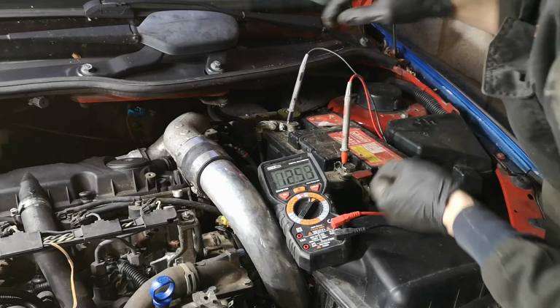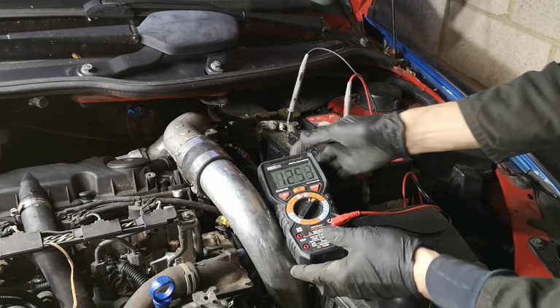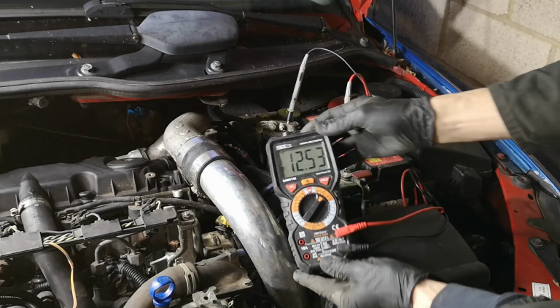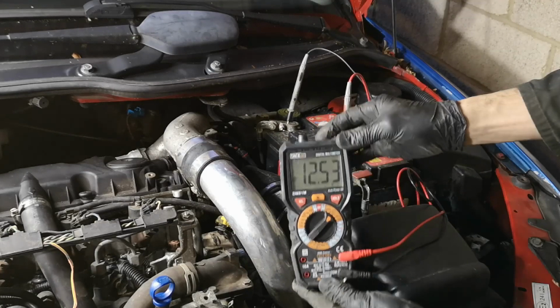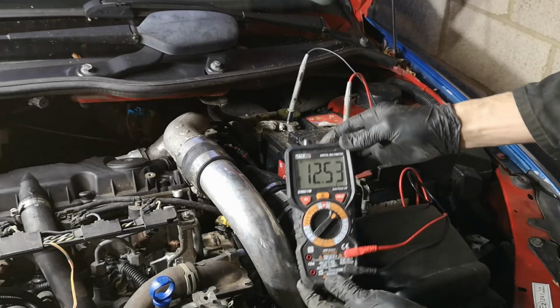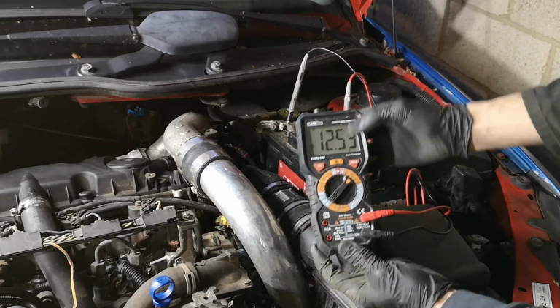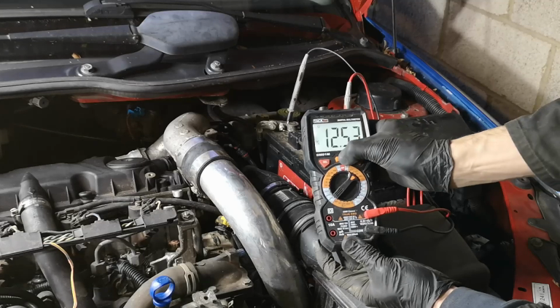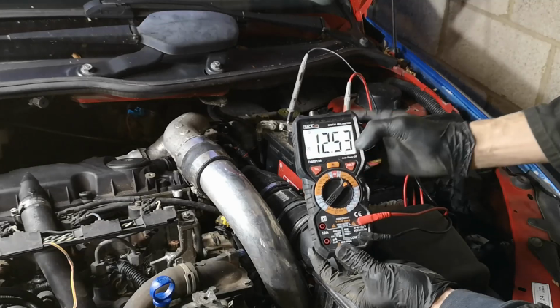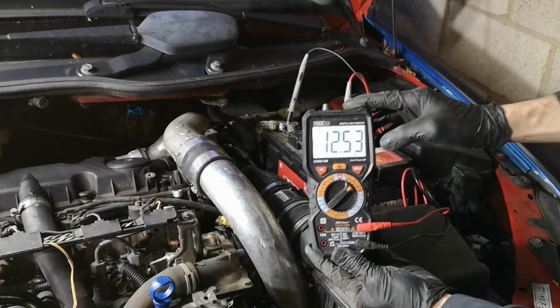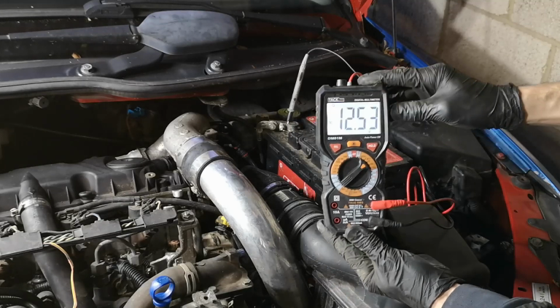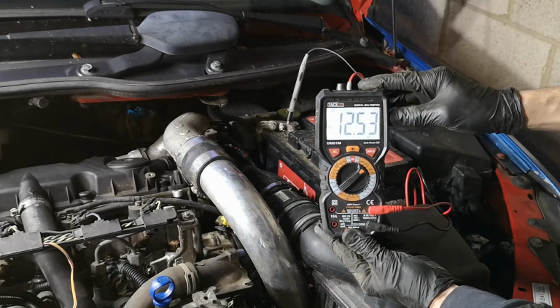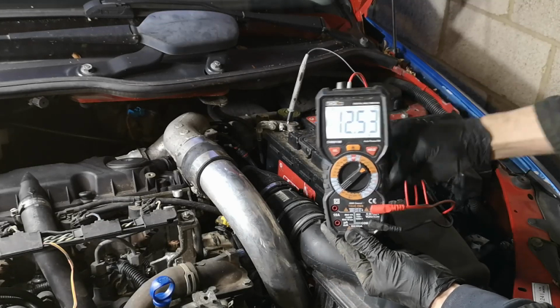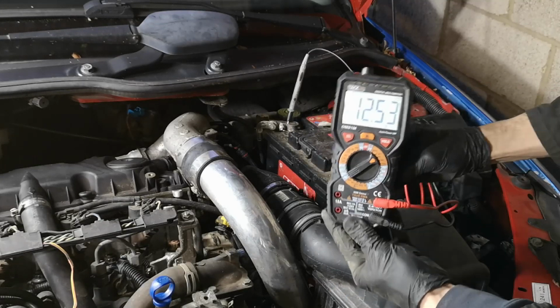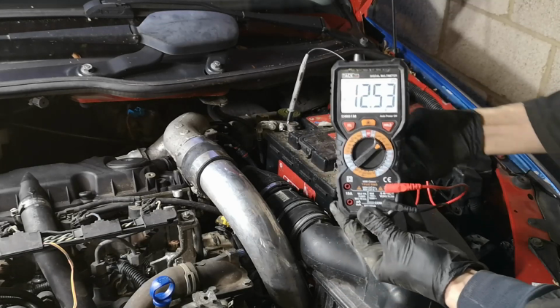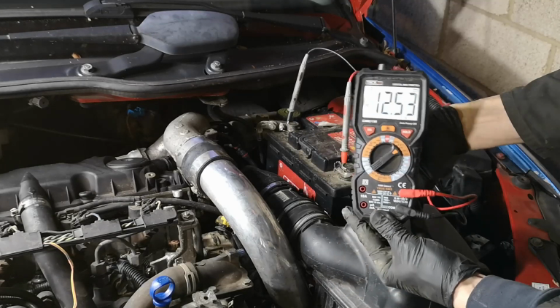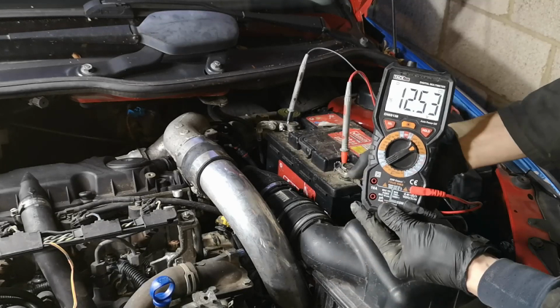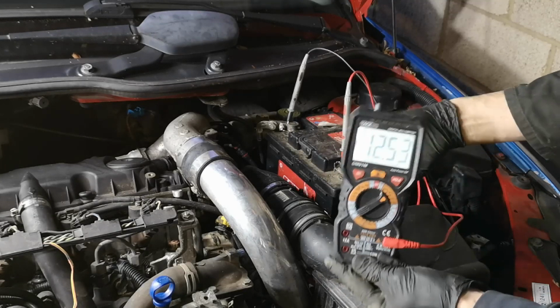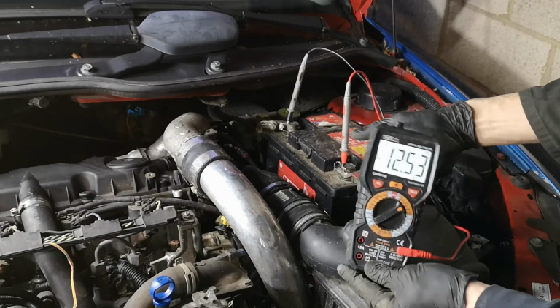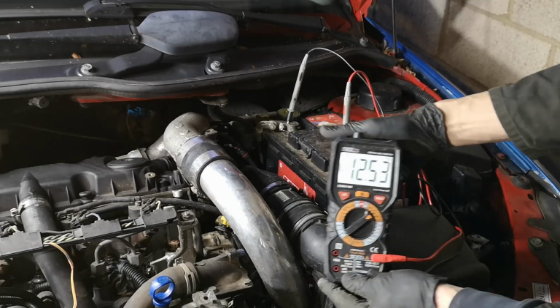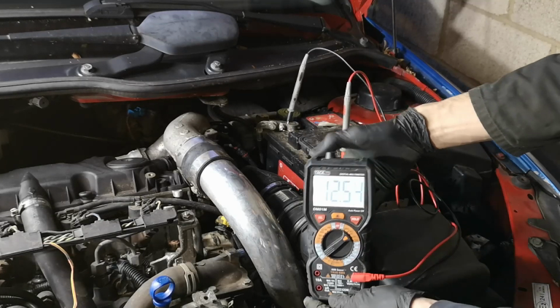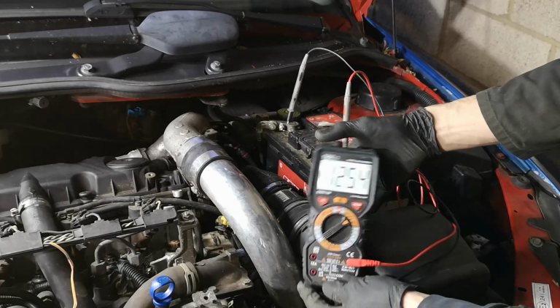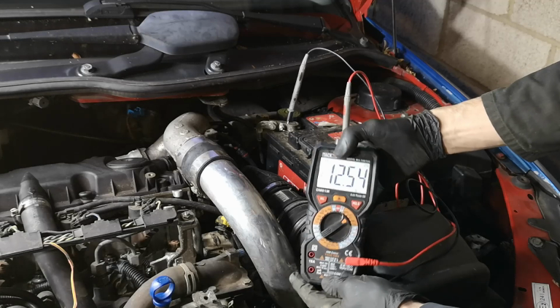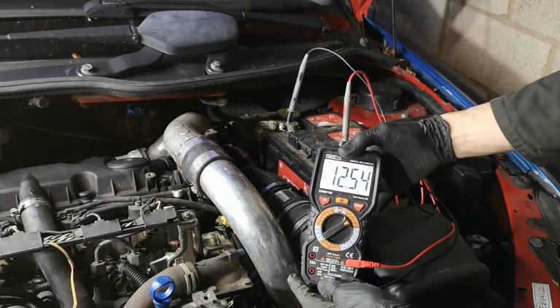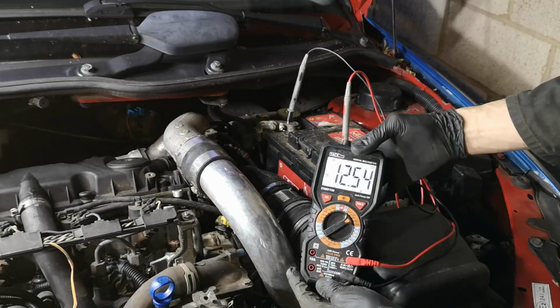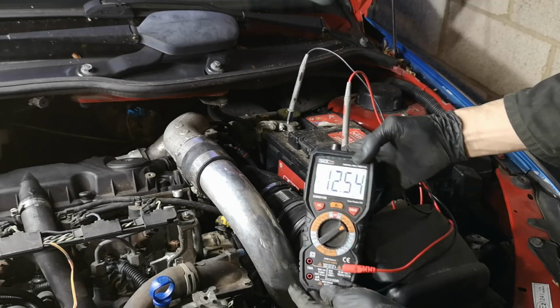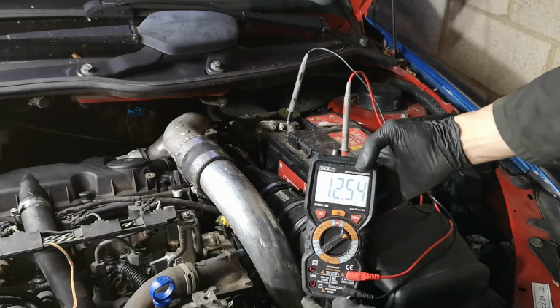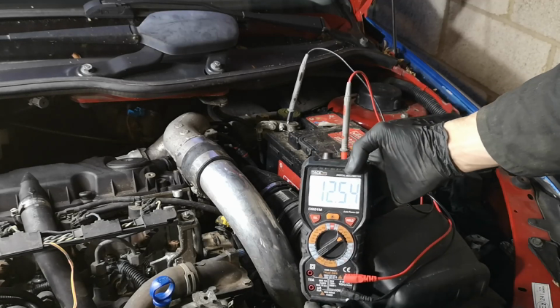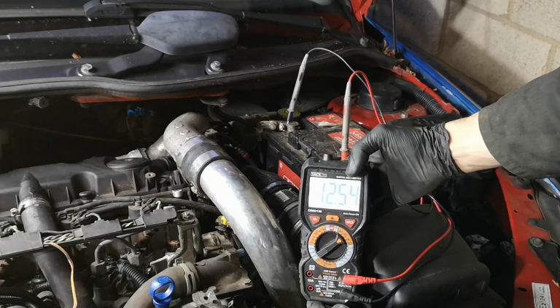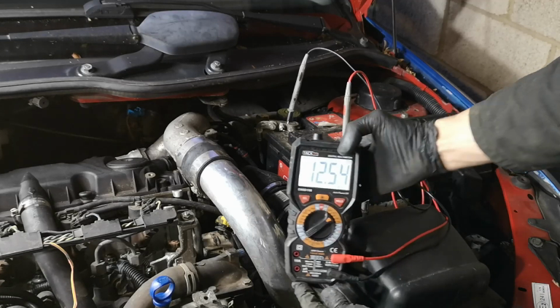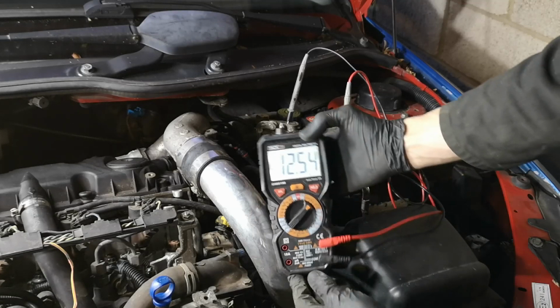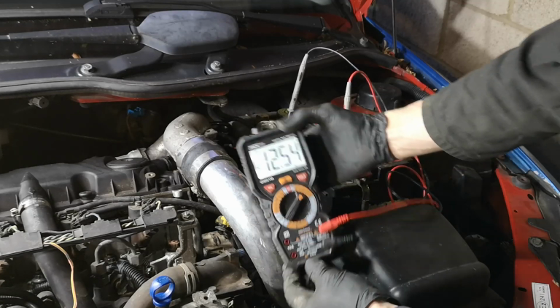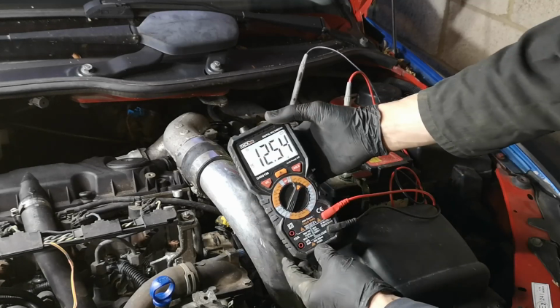We have 12.53 volts. The engine is obviously not running. That's not a bad voltage for a battery, but actually it's not great either.